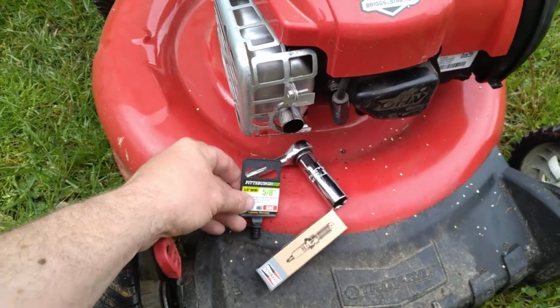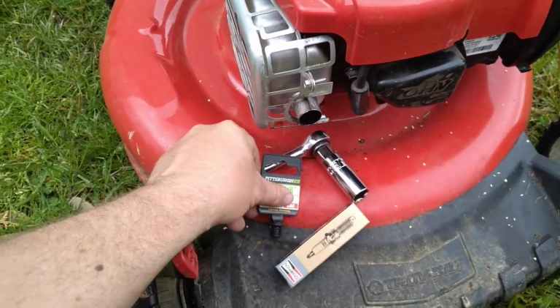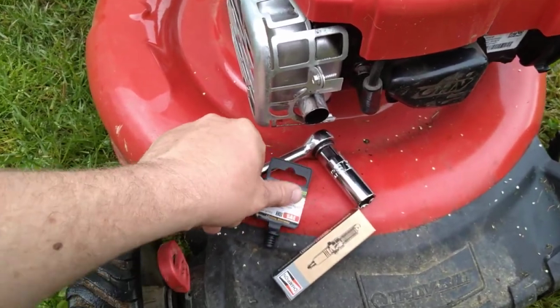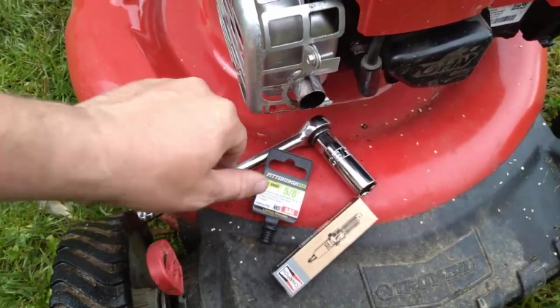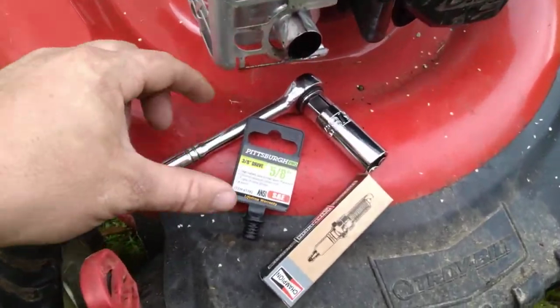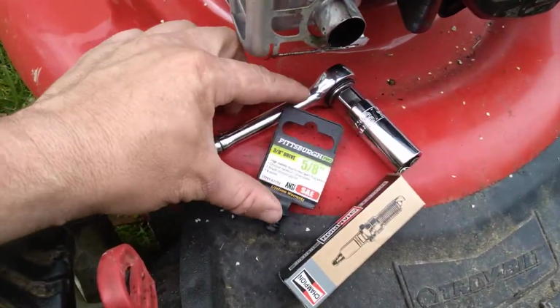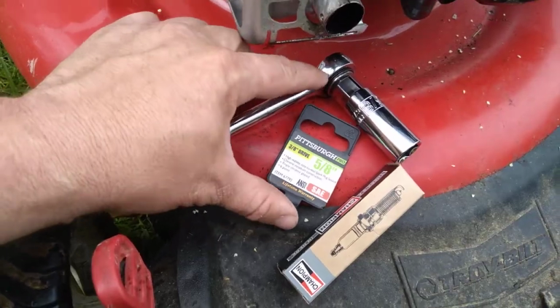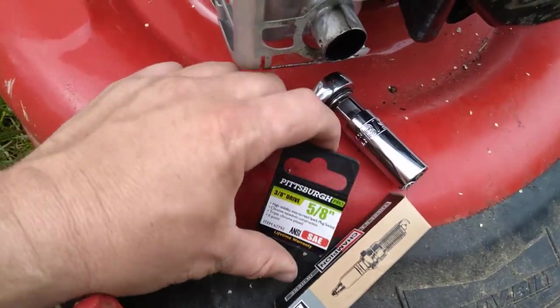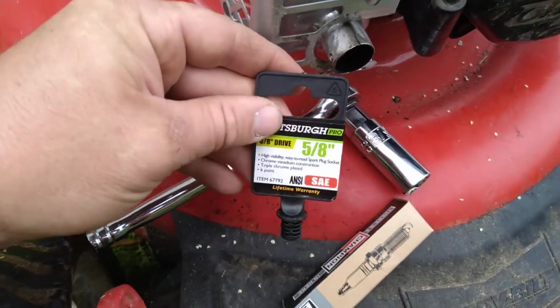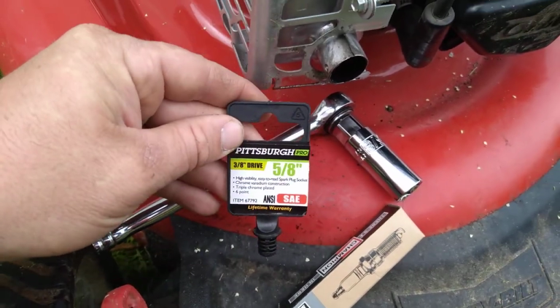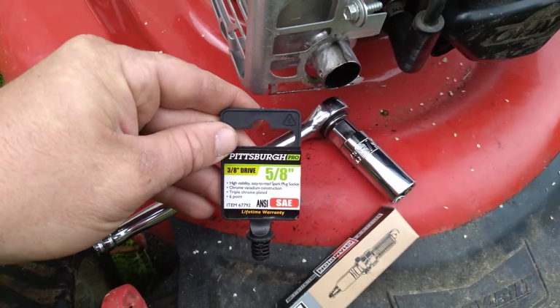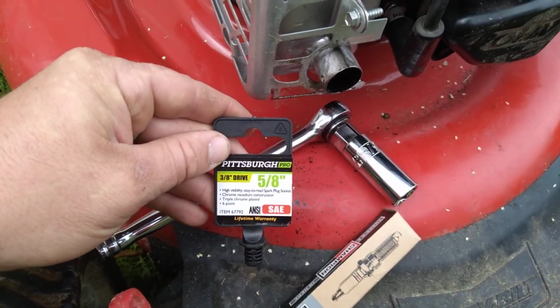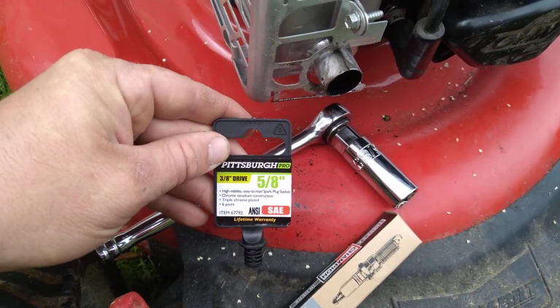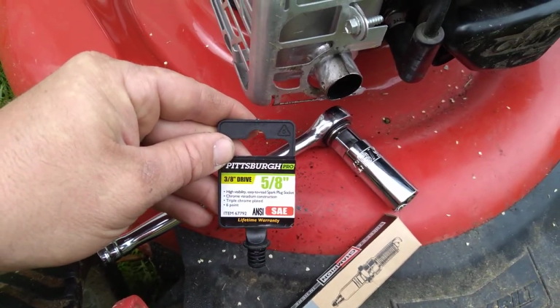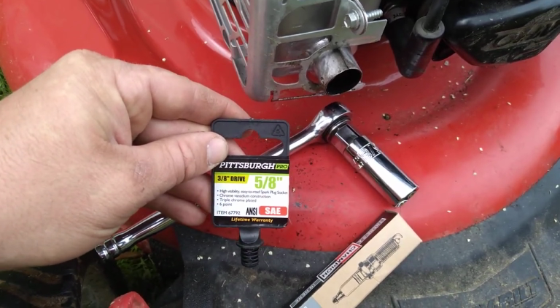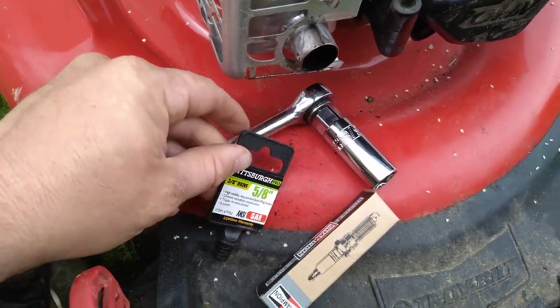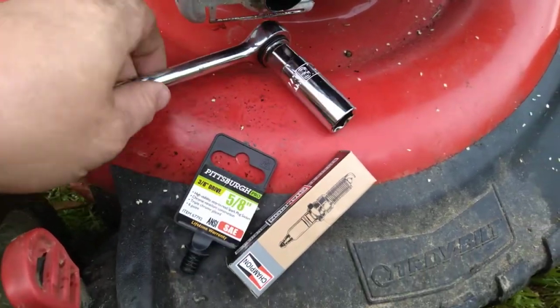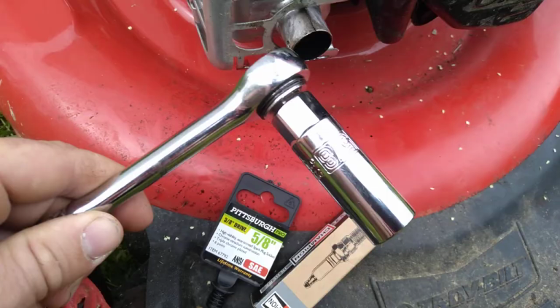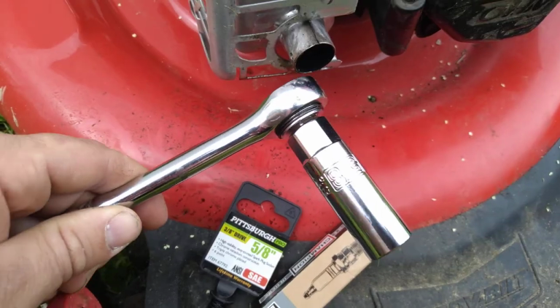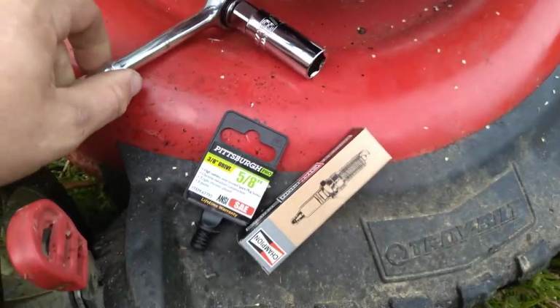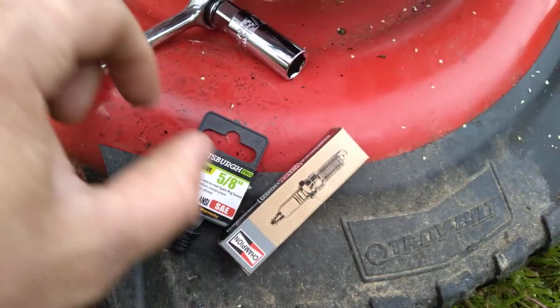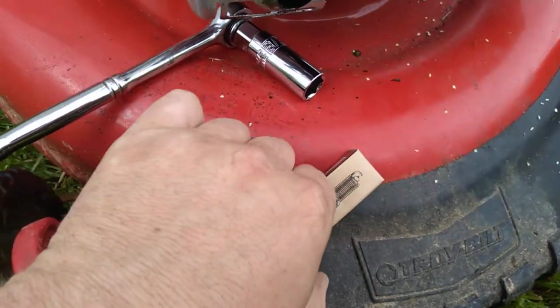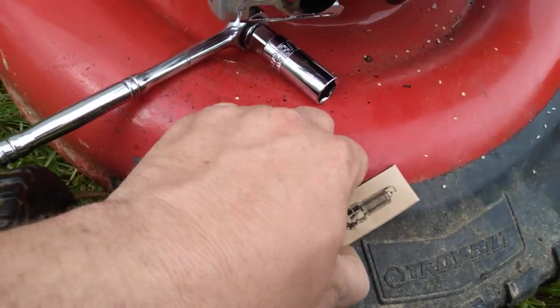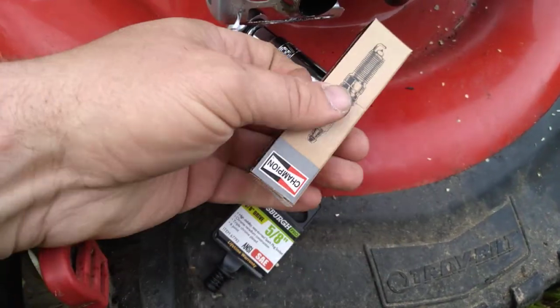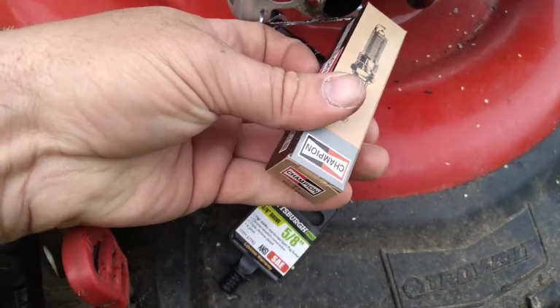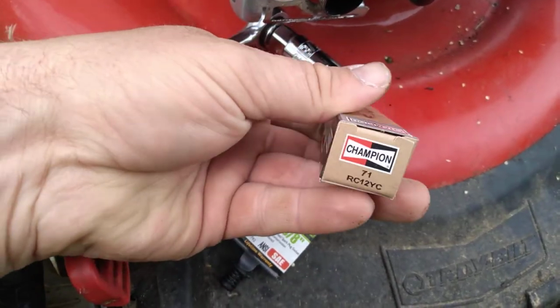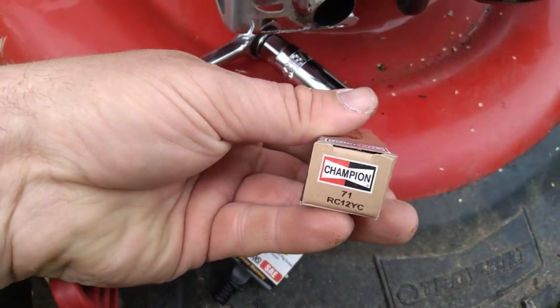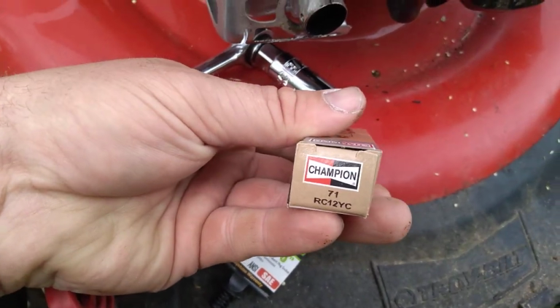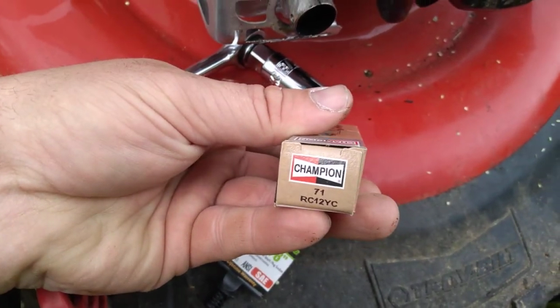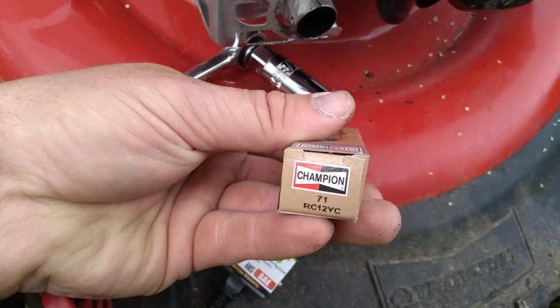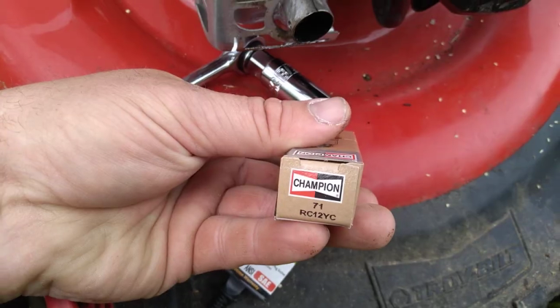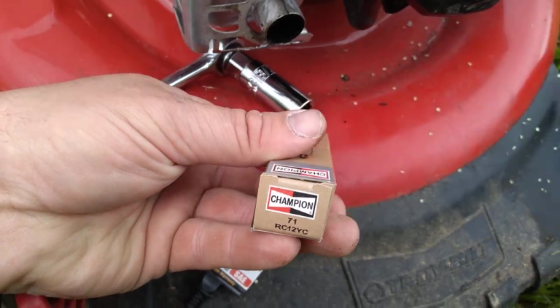First I went to Harbor Freight and I got the socket for it — 3/8 inch drive, 5/8 inch — and my socket wrench. Then I went to AutoZone and I got the spark plug. It's an RC12YC.